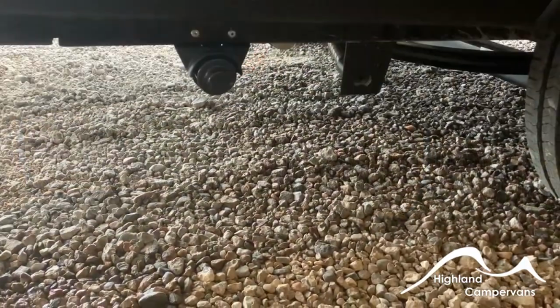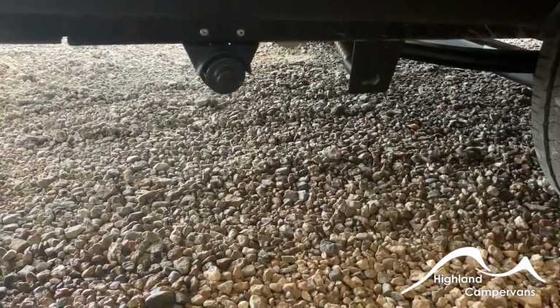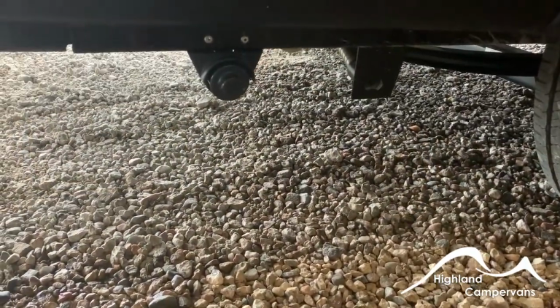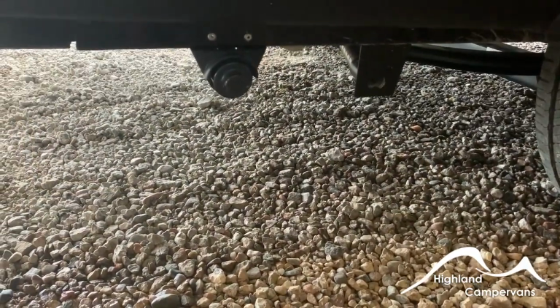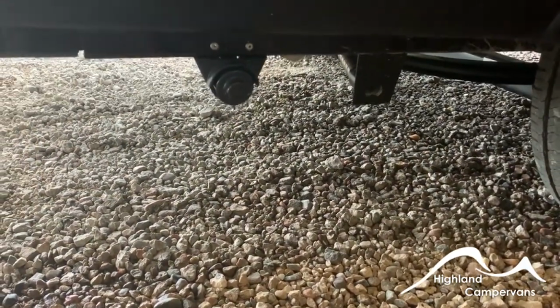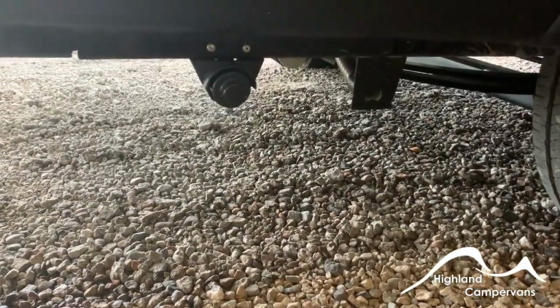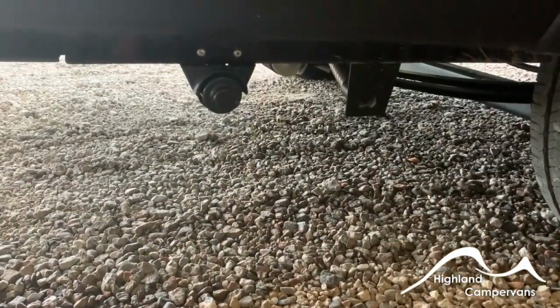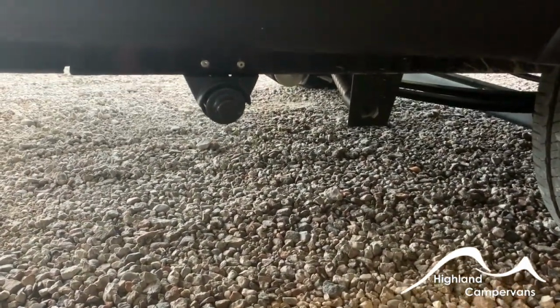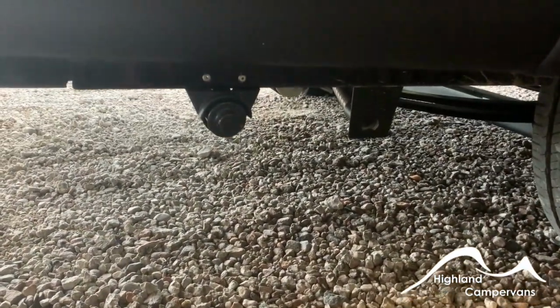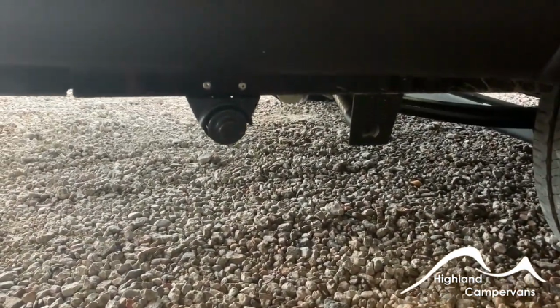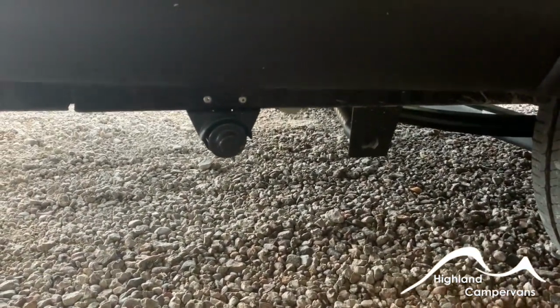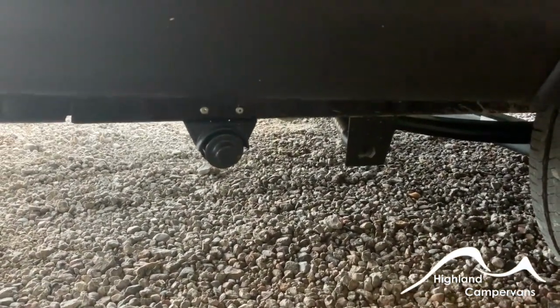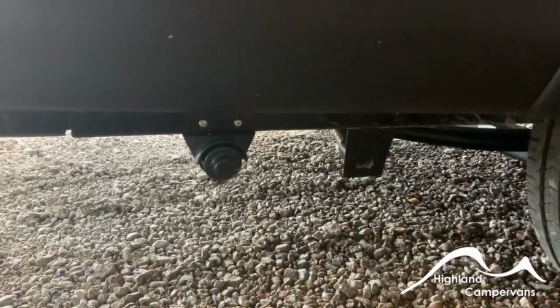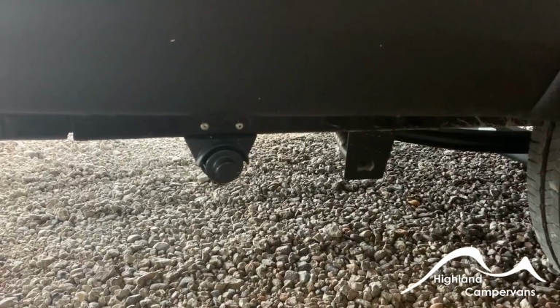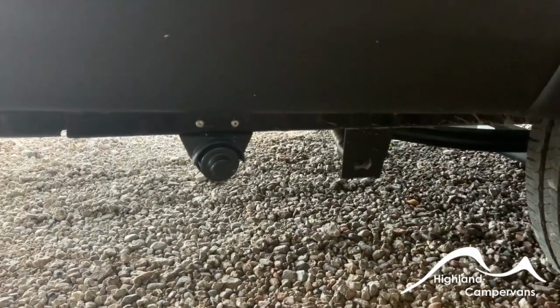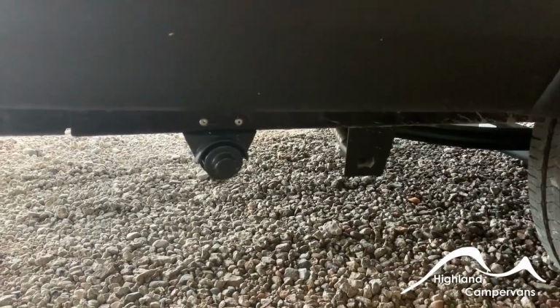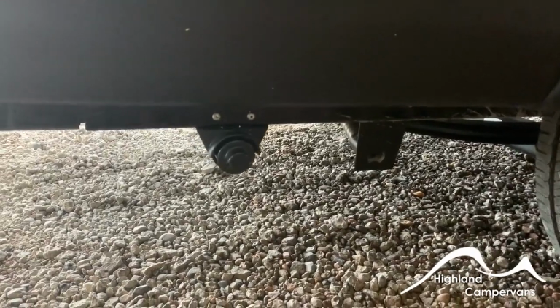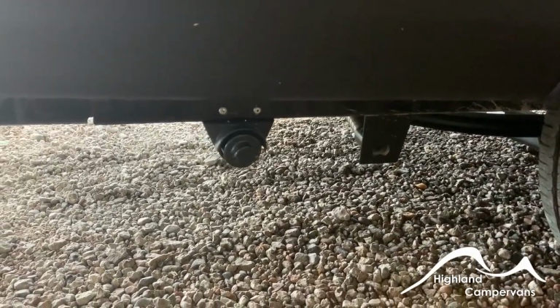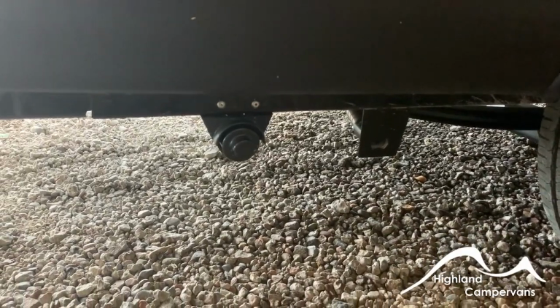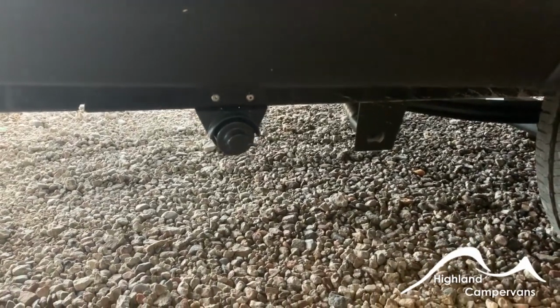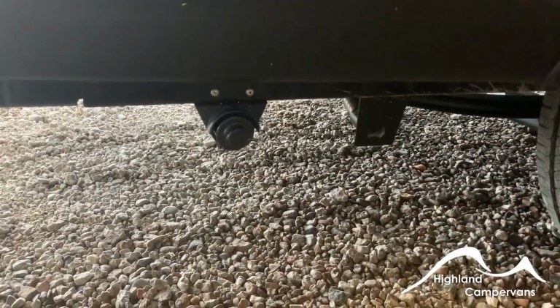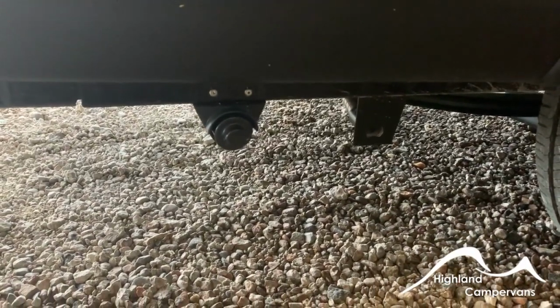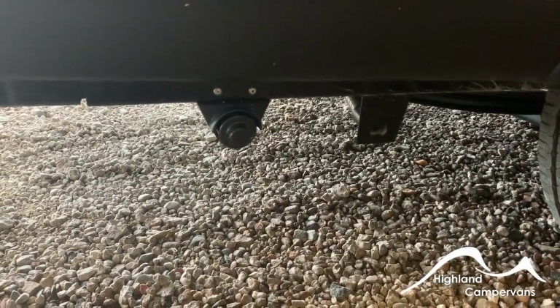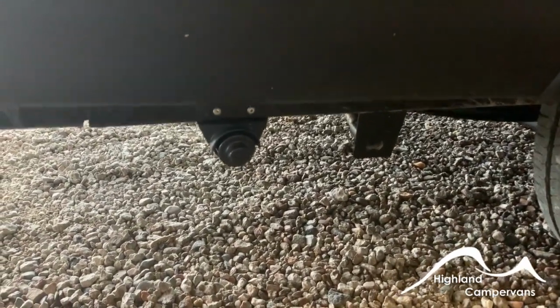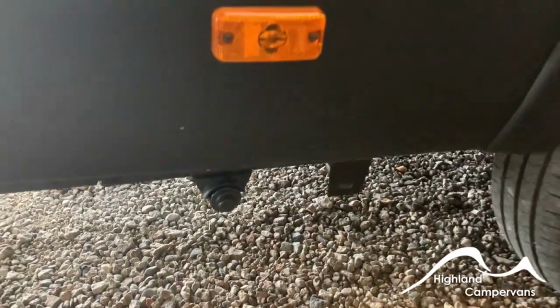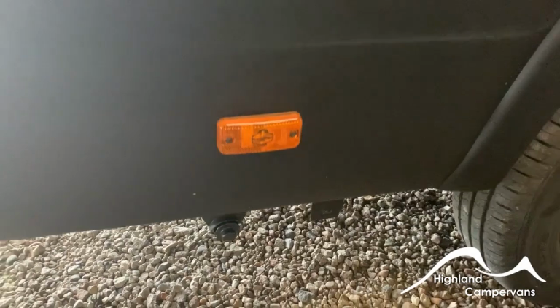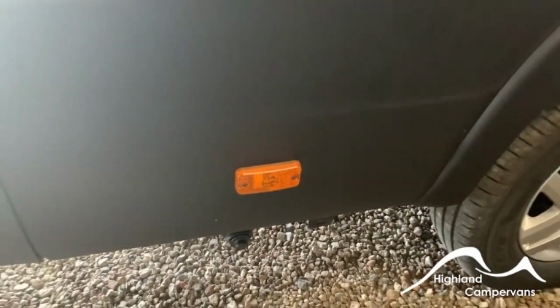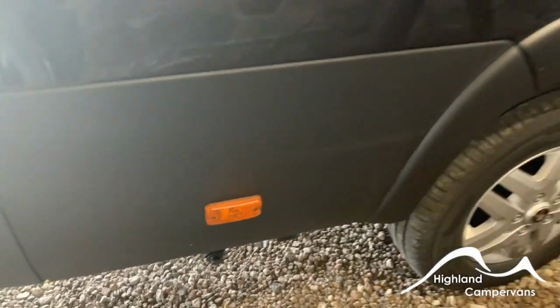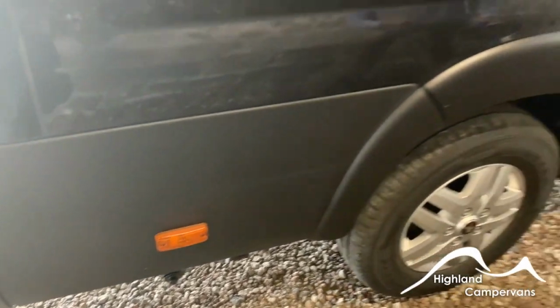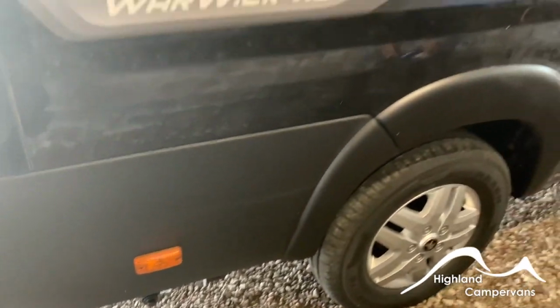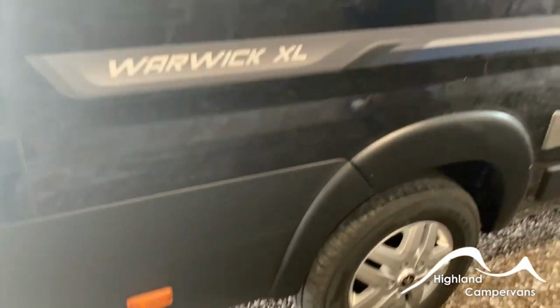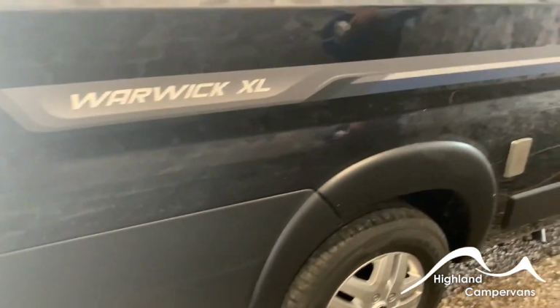At the back of the vehicle just under the skirt you've got two exhaust vents side by side. The one on the left is the exhaust vent for the Blaine heating system, the one on the right for the diesel room heating system — make sure they're not obscured in any way.